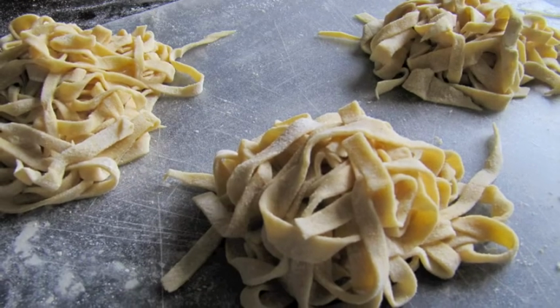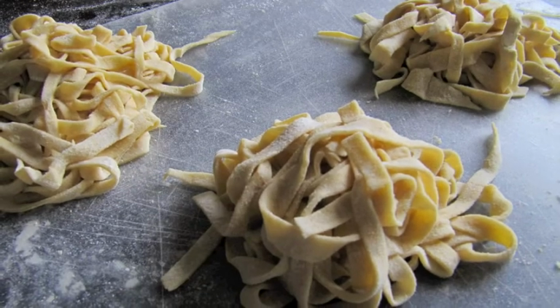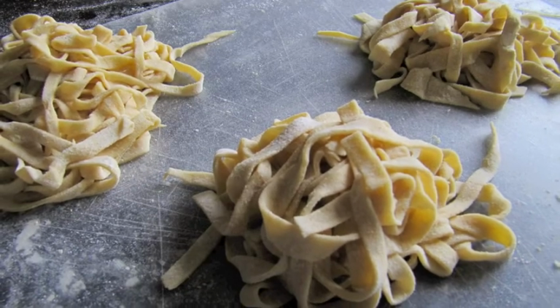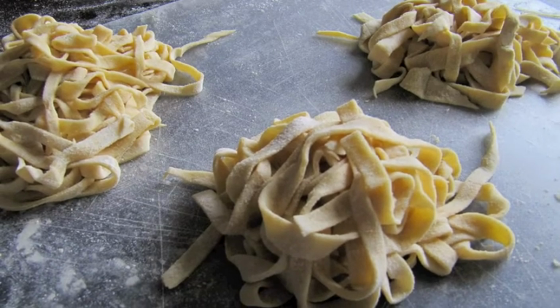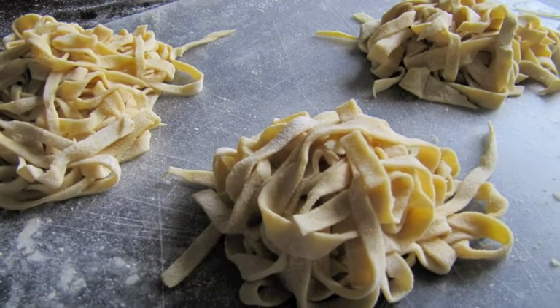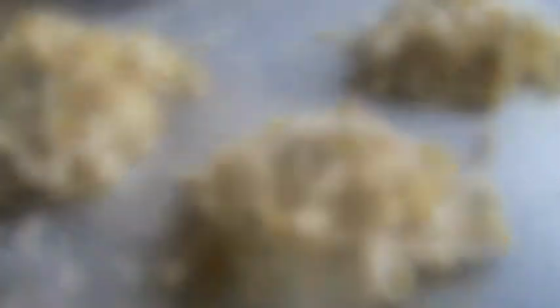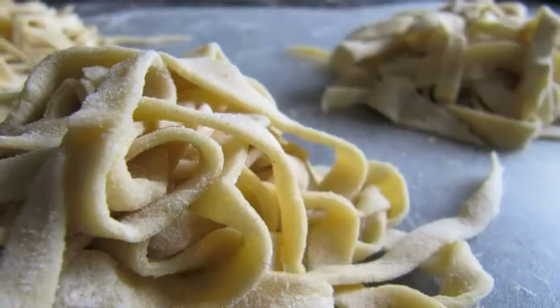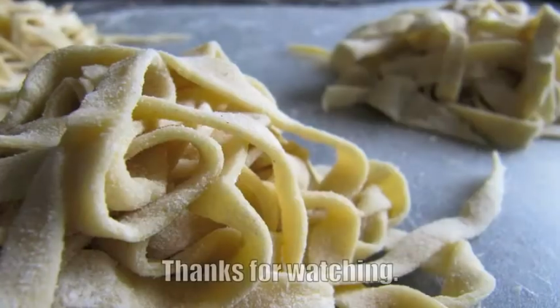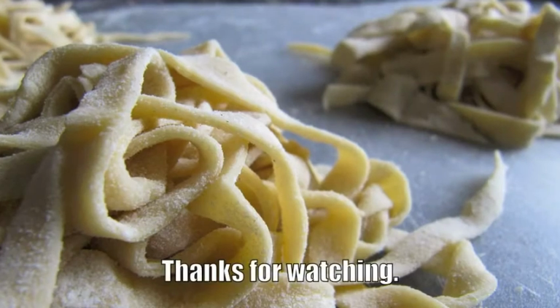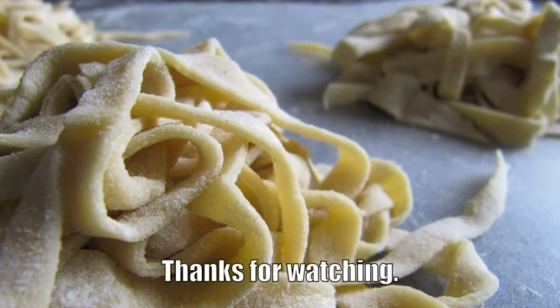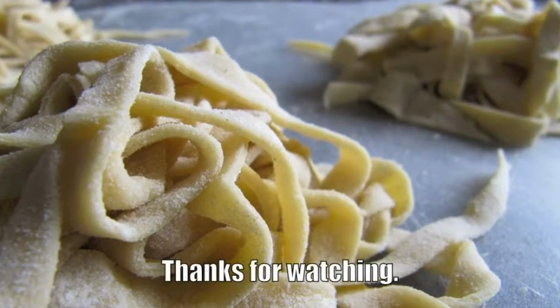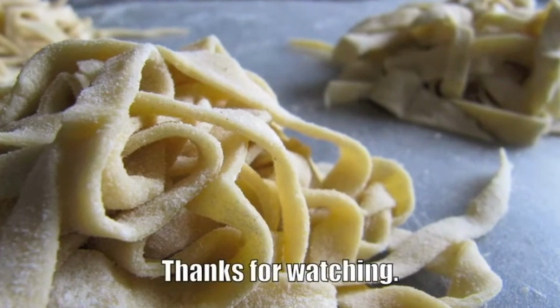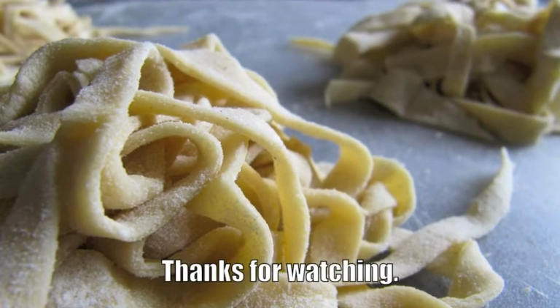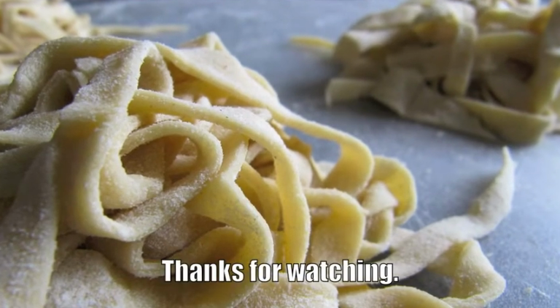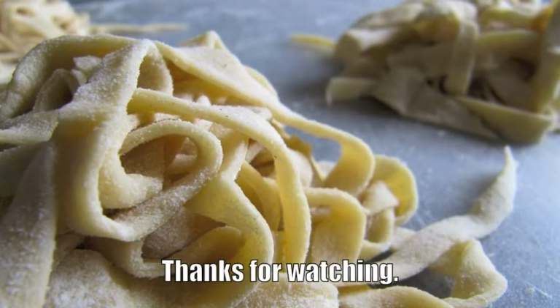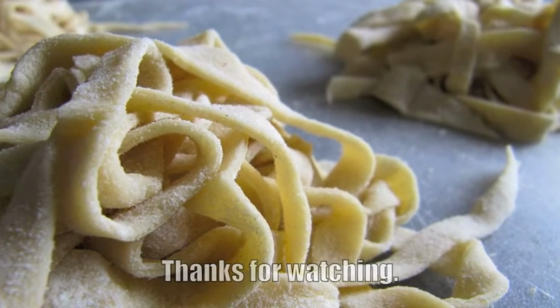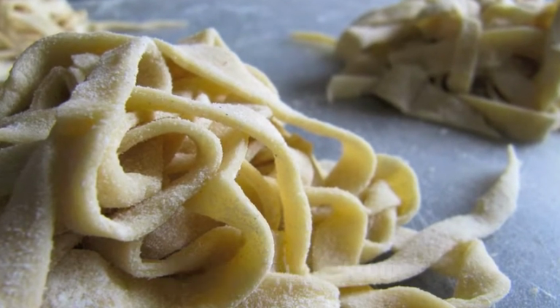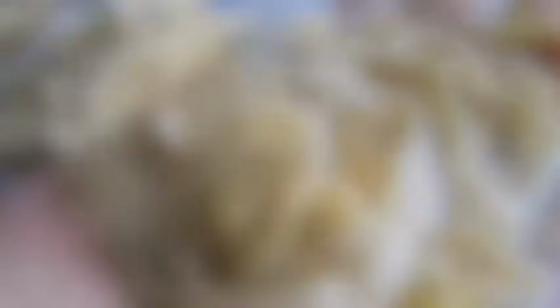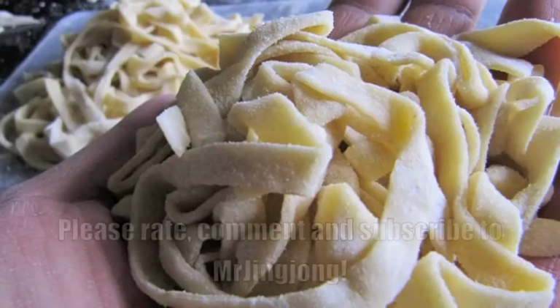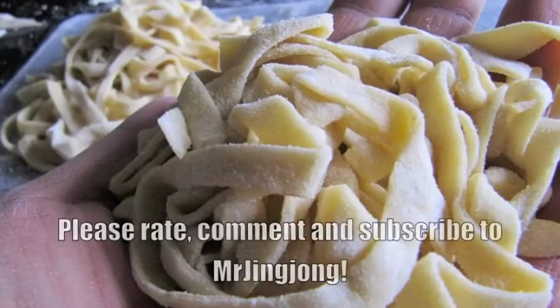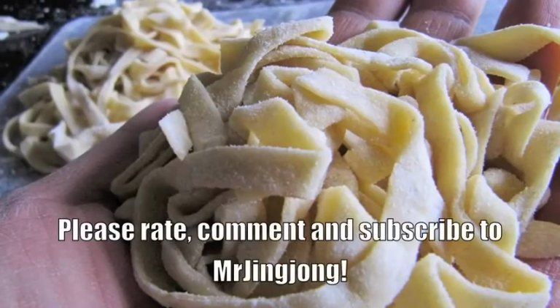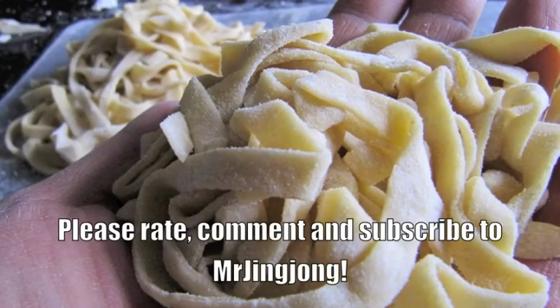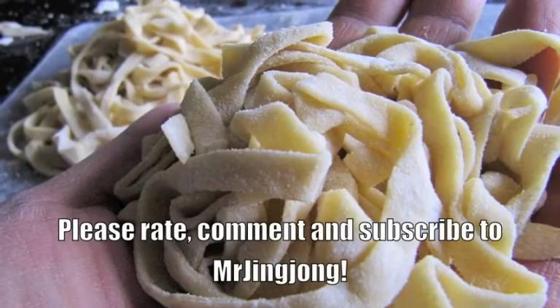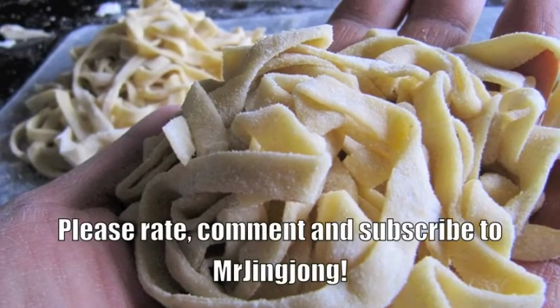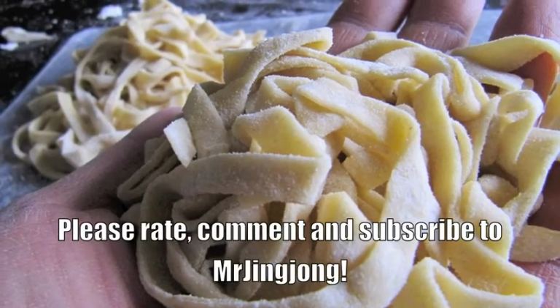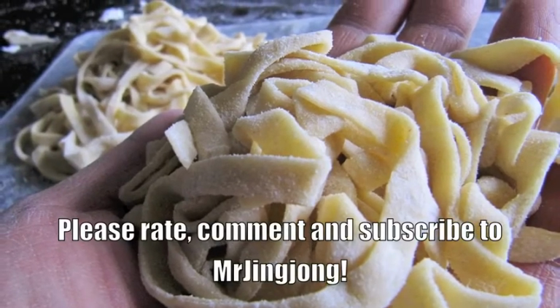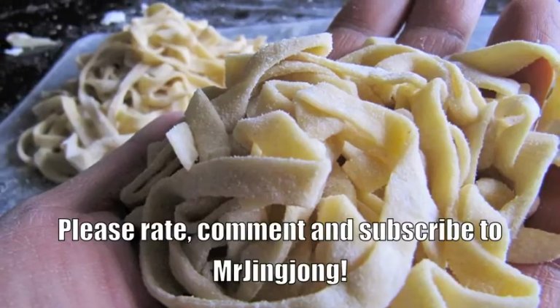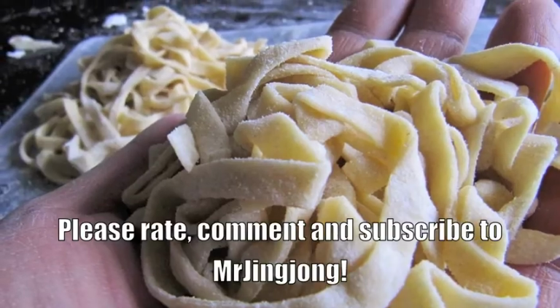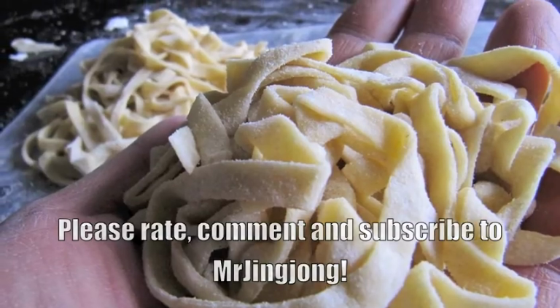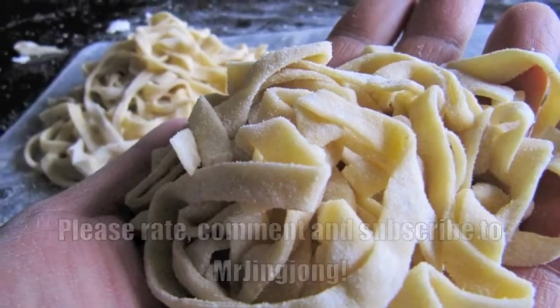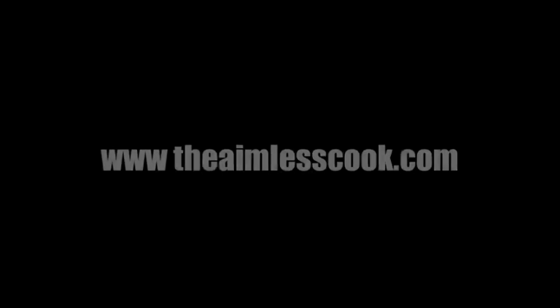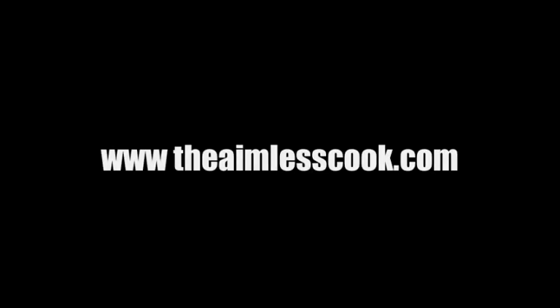So there you go. Now you know how to make handmade pasta. Take this recipe home with you, have fun in the kitchen, and most importantly of all, take care. Bye for now.